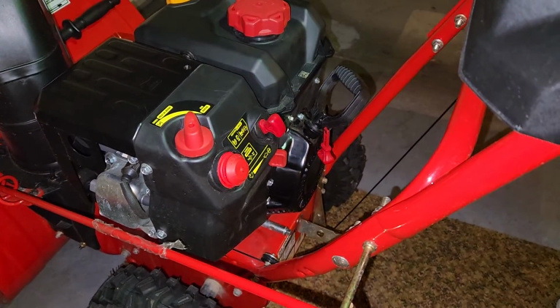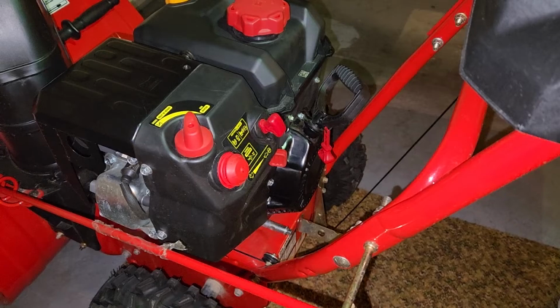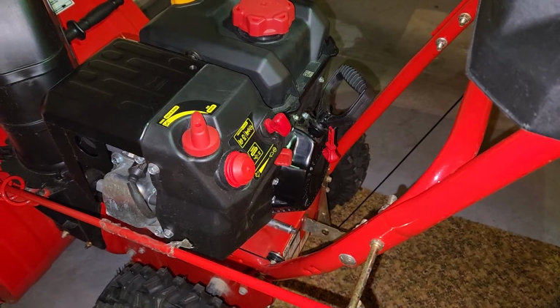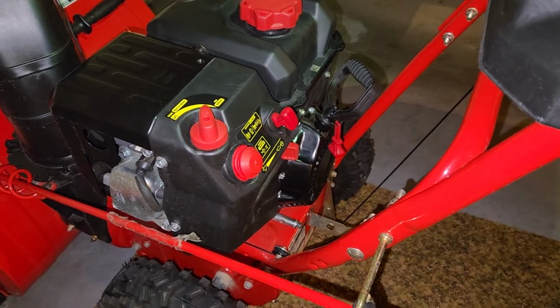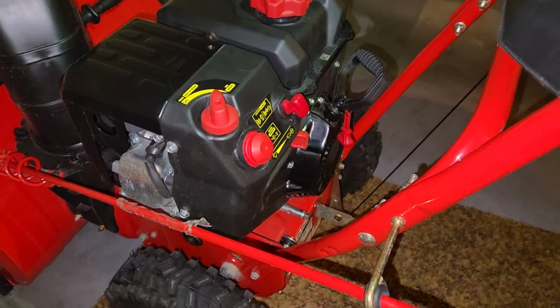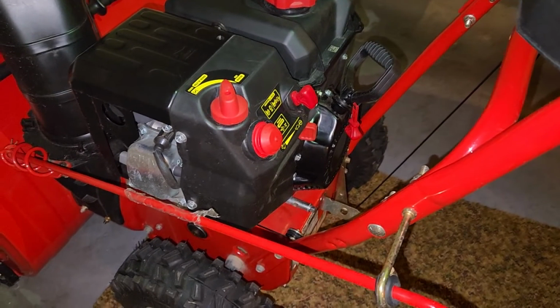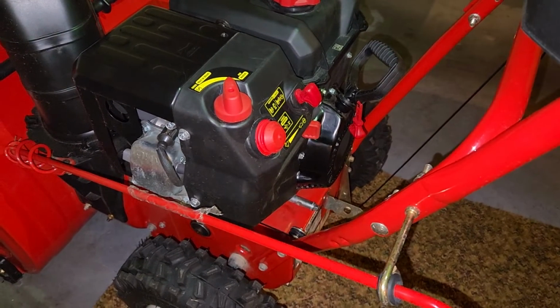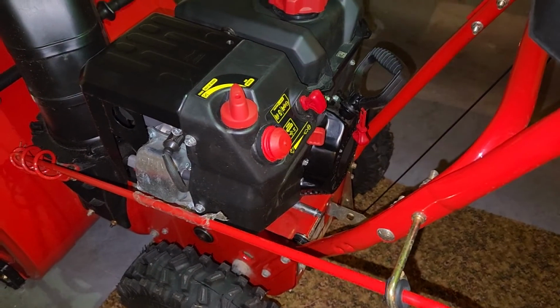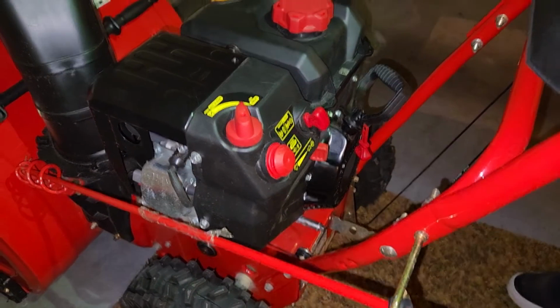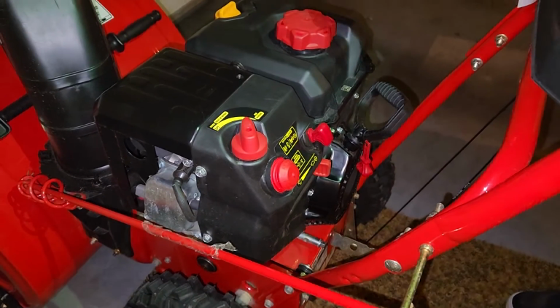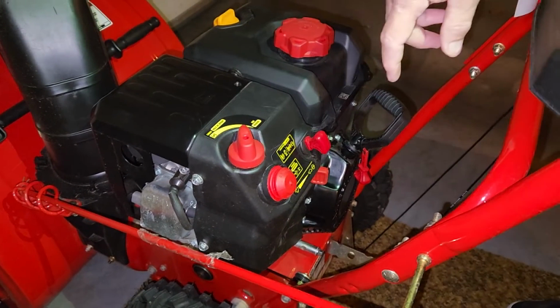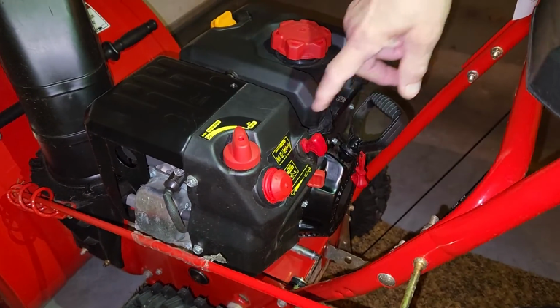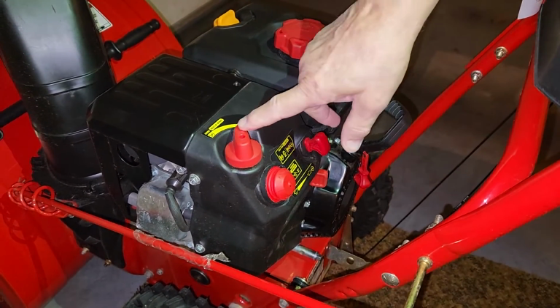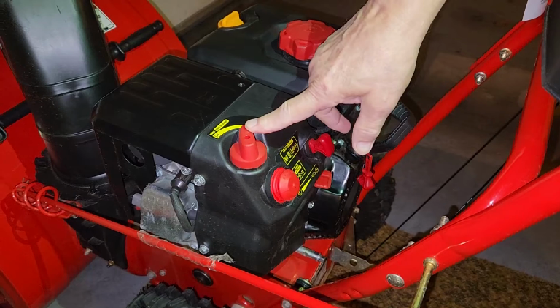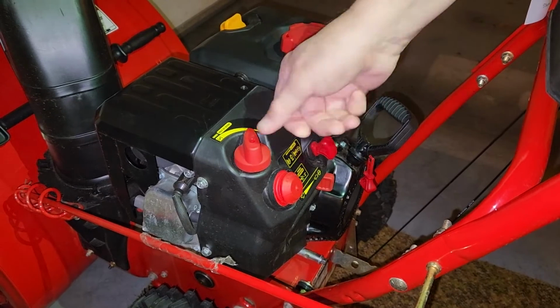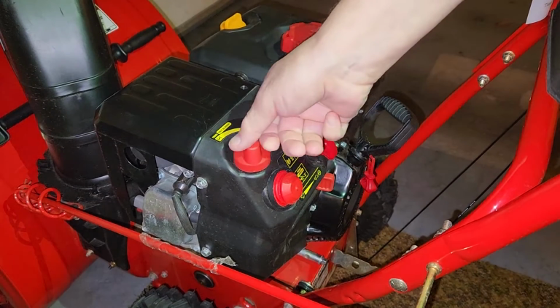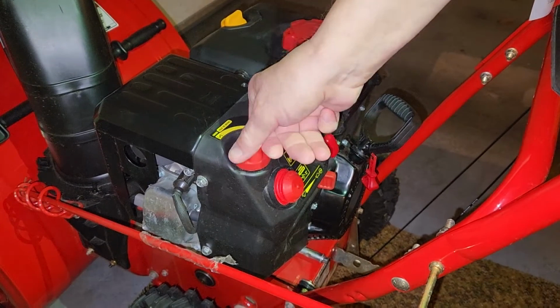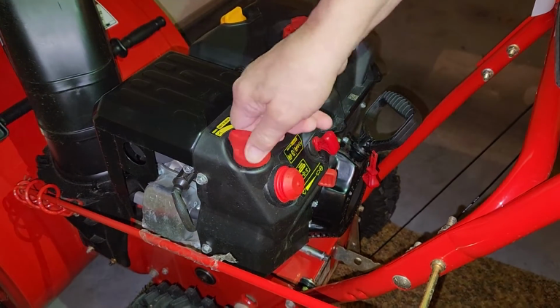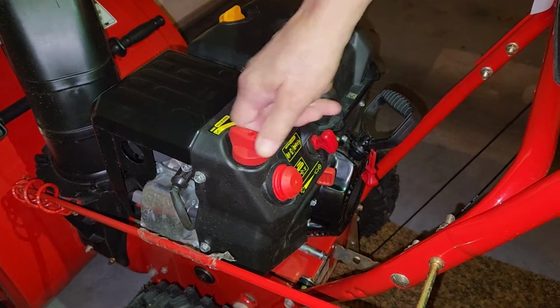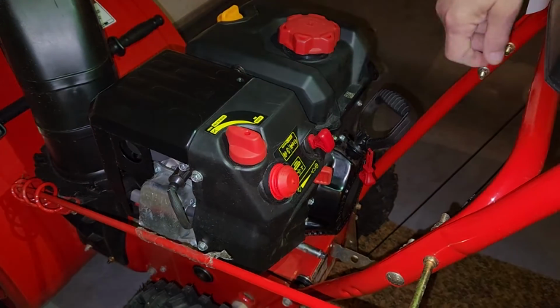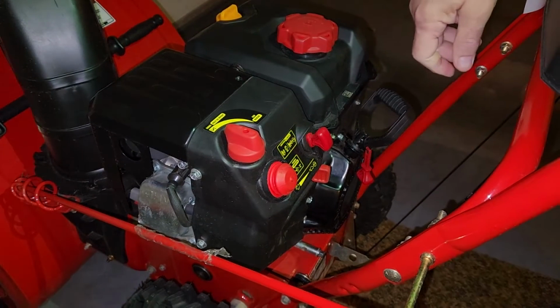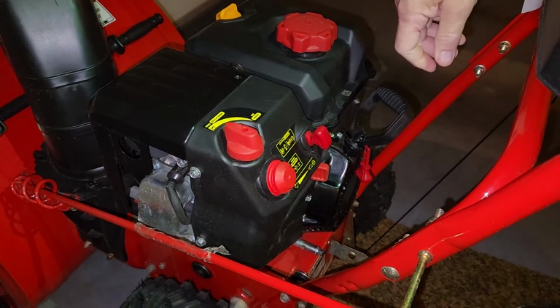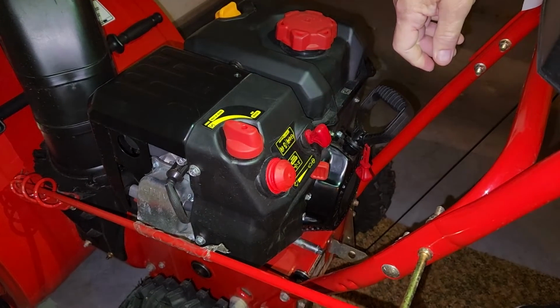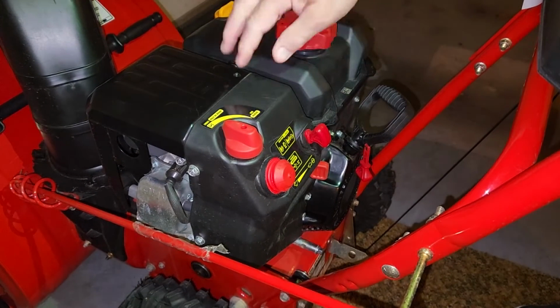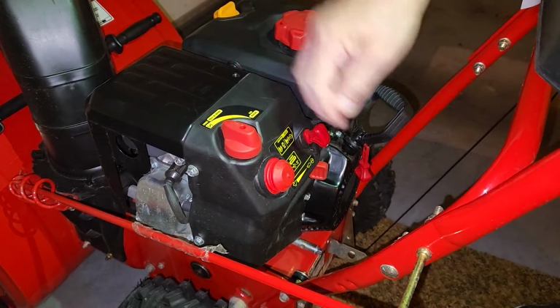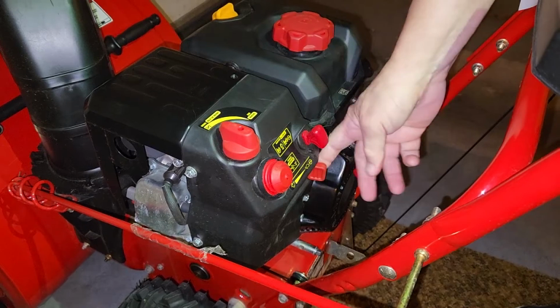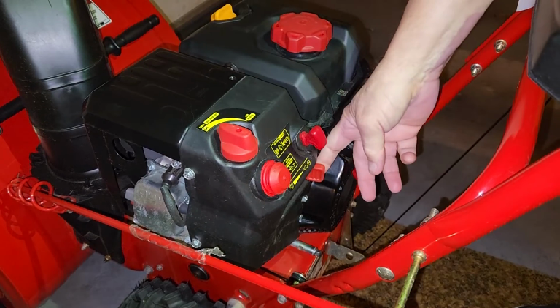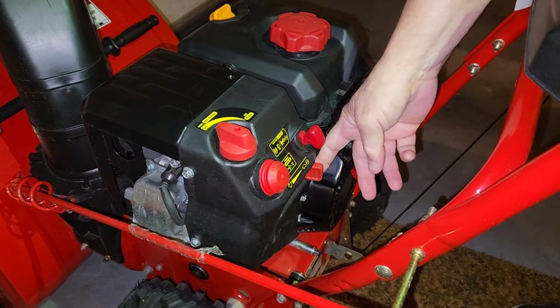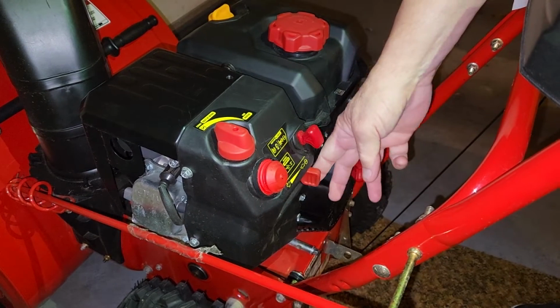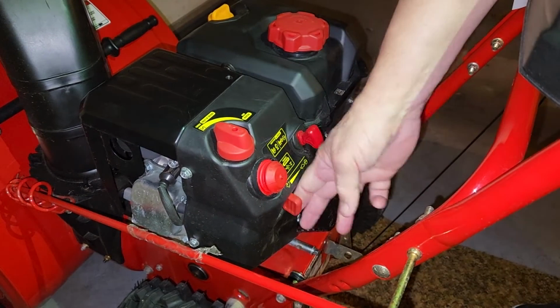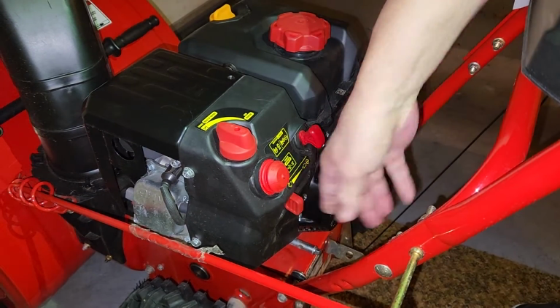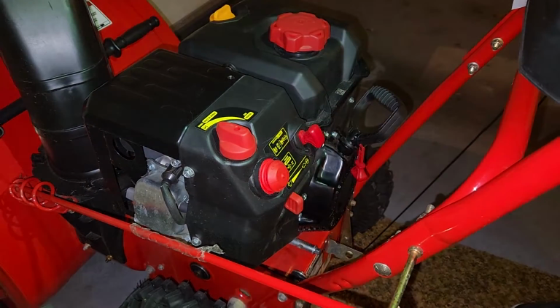Number two, set choke and throttle to full on. So here's the choke — all the way on. And the throttle's down here — all the way on.